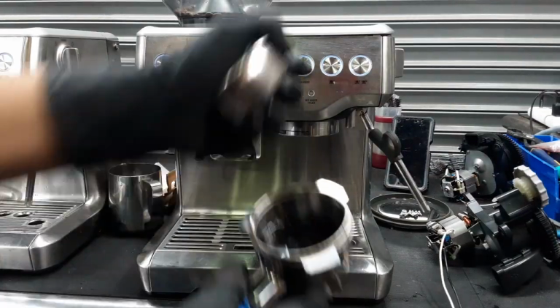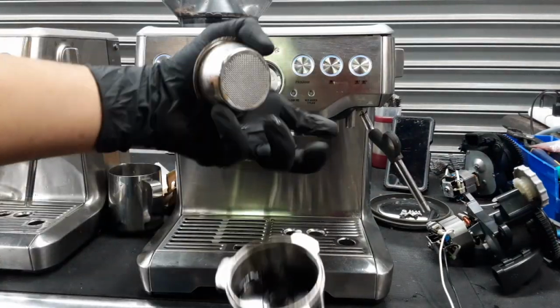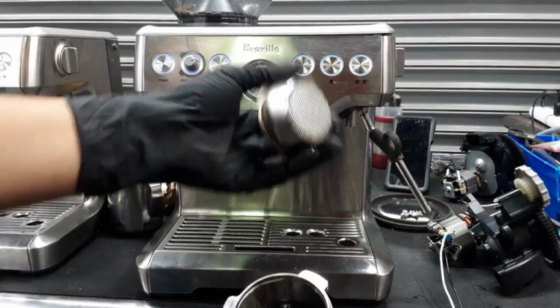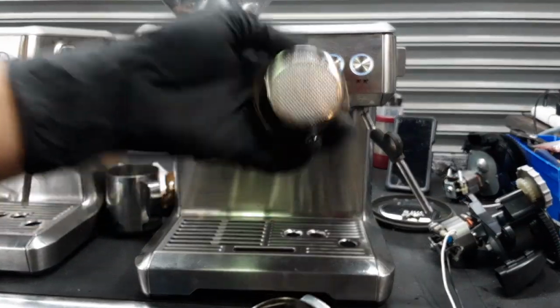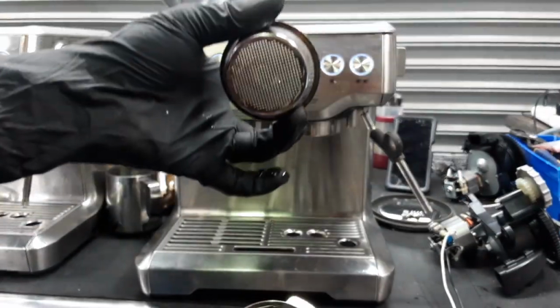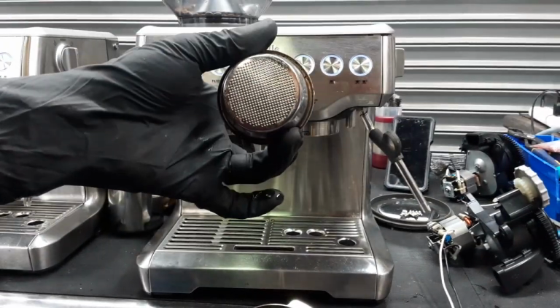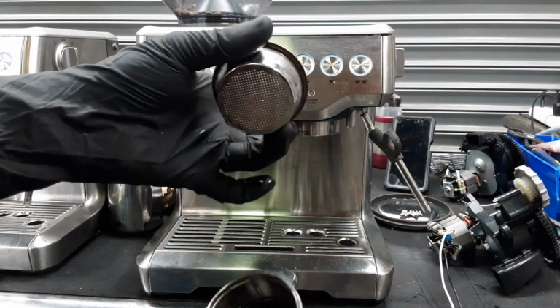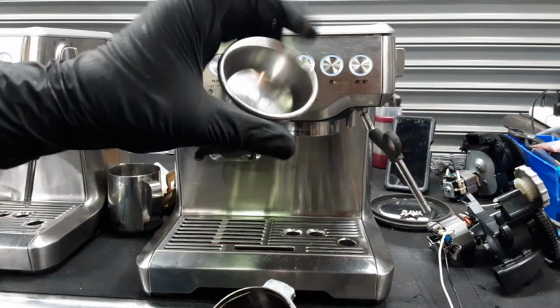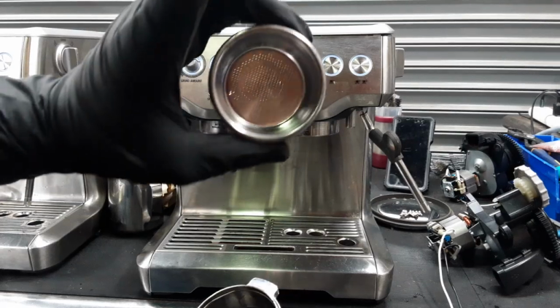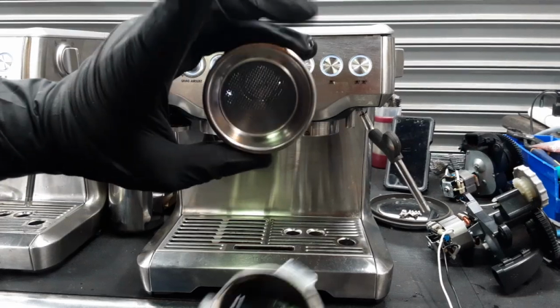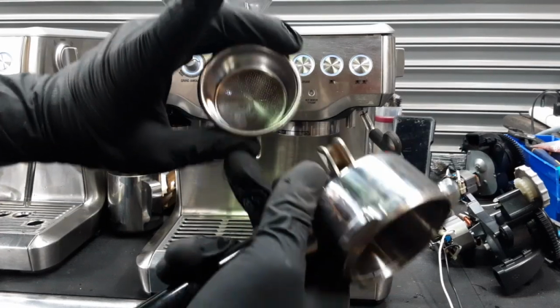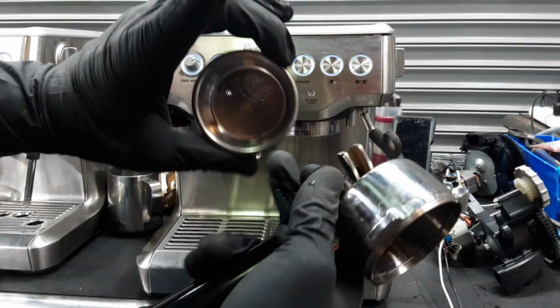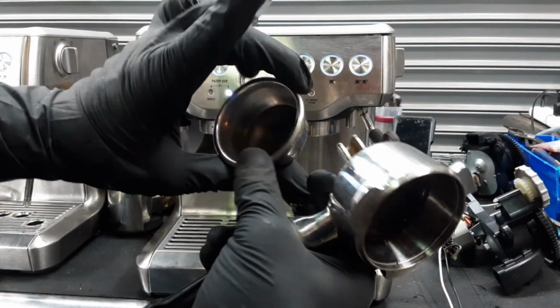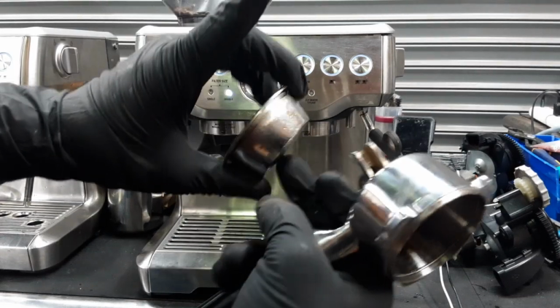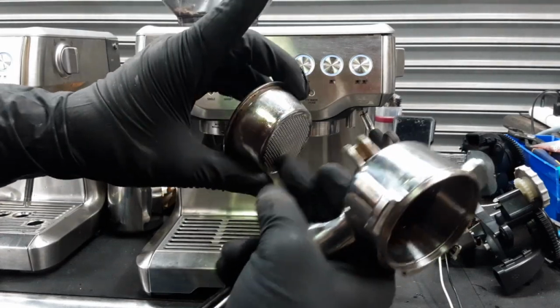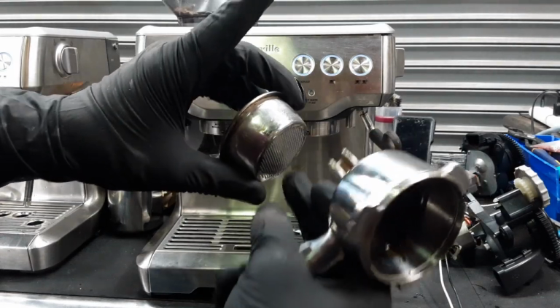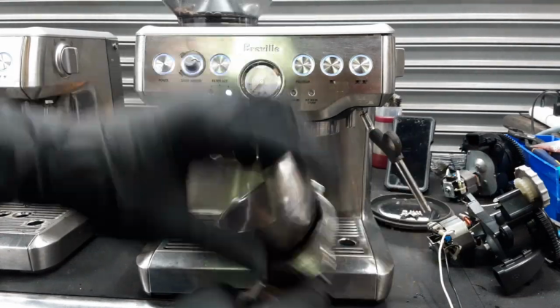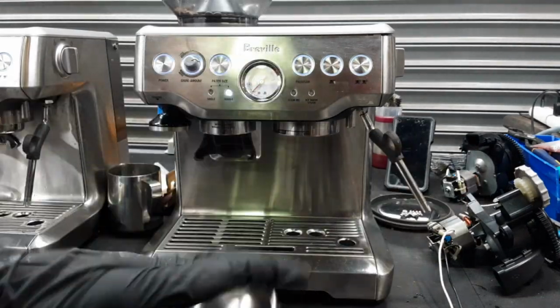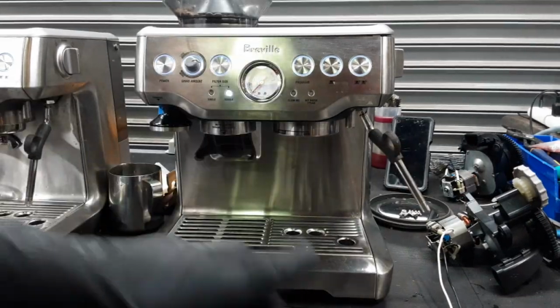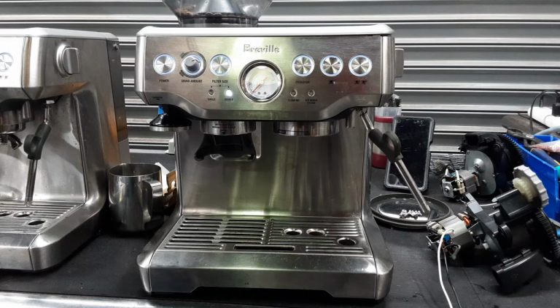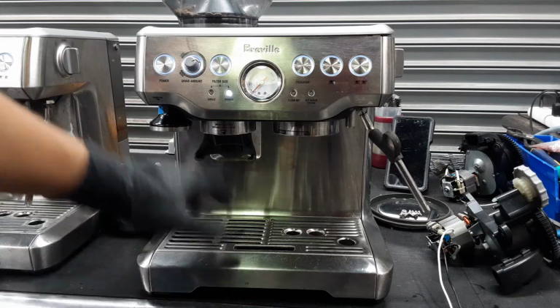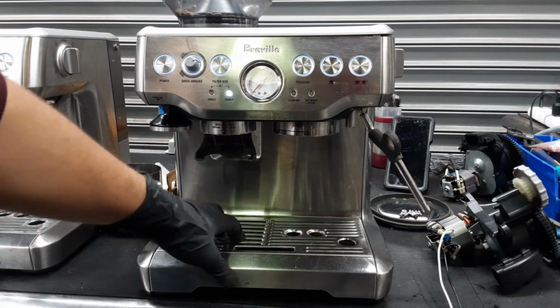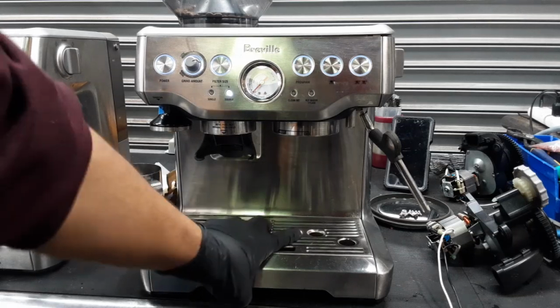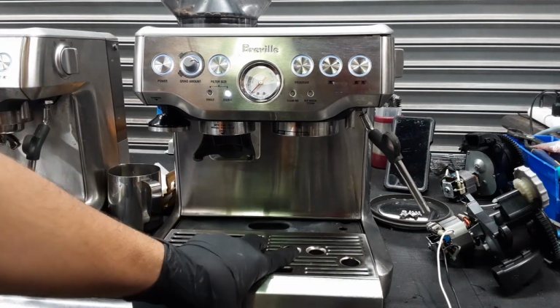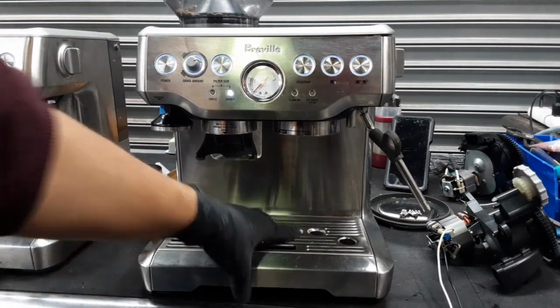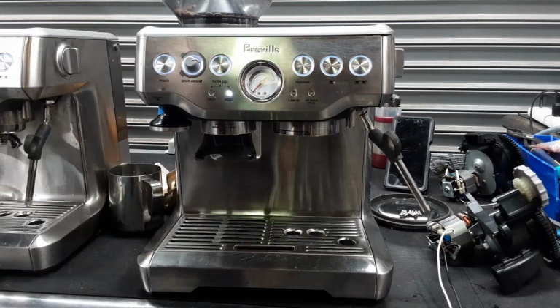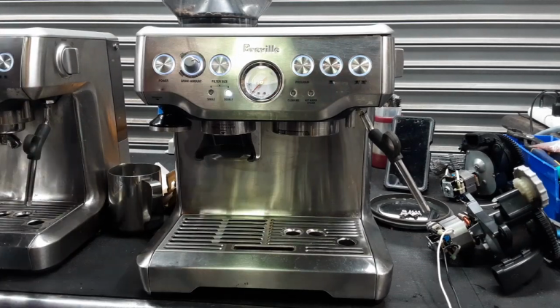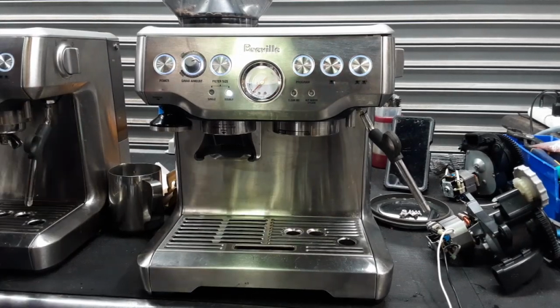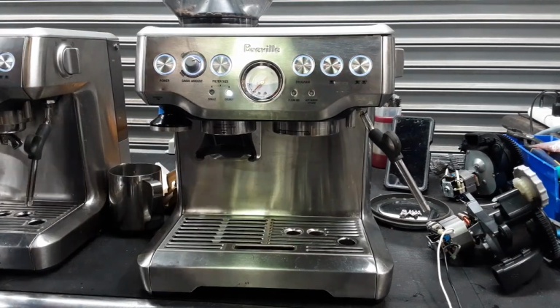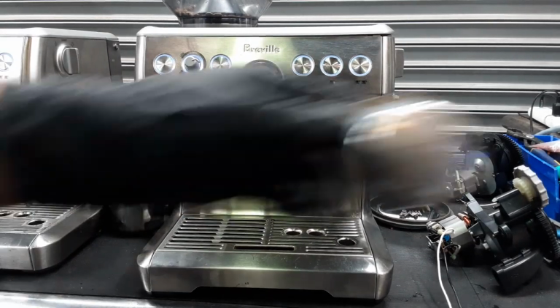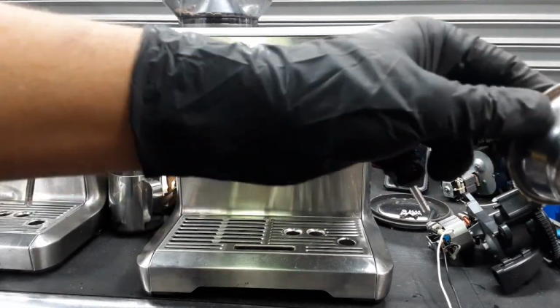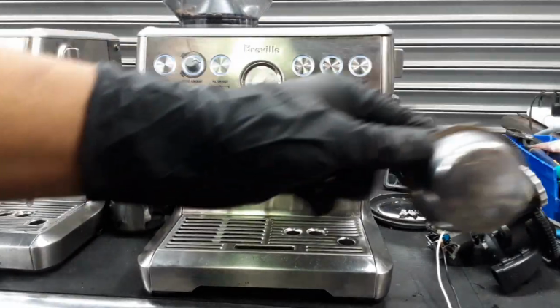This one that you see right here. The single filter basket is just one single layer of metal and does not pressurize like the double filter basket like this one.